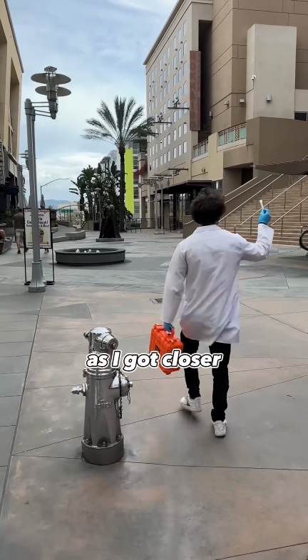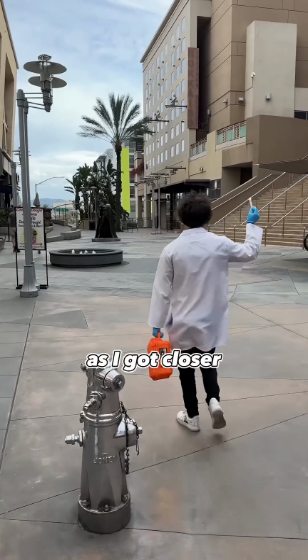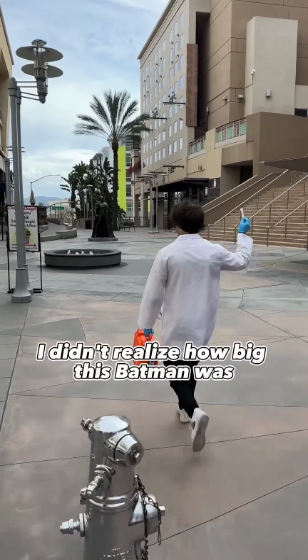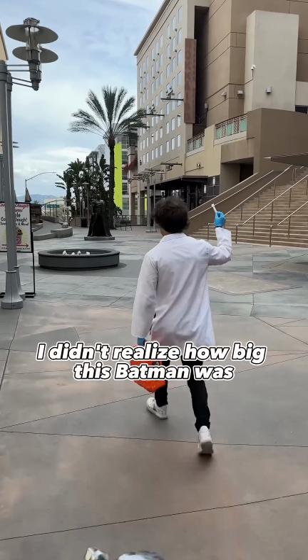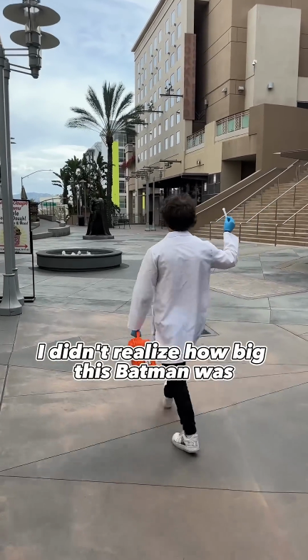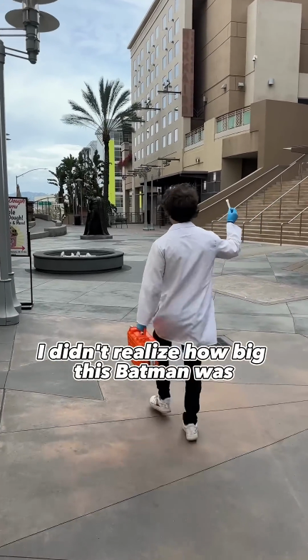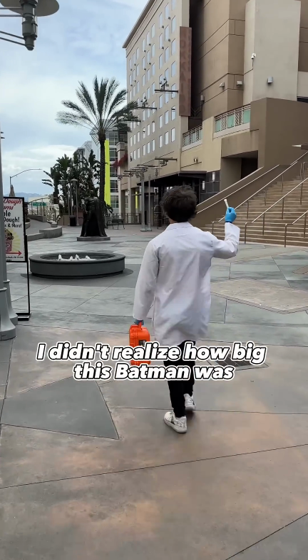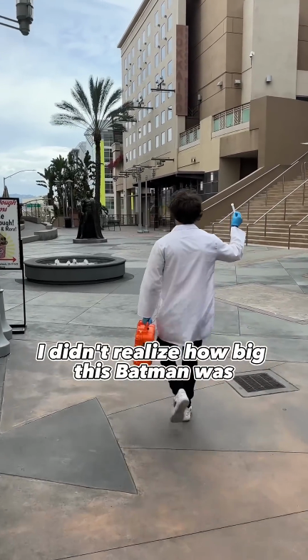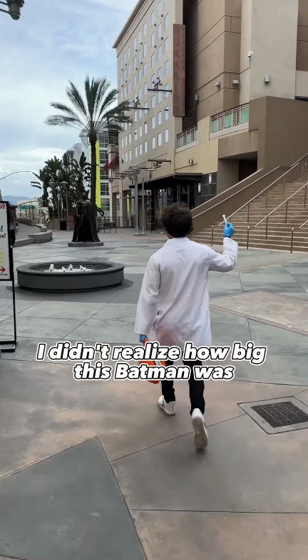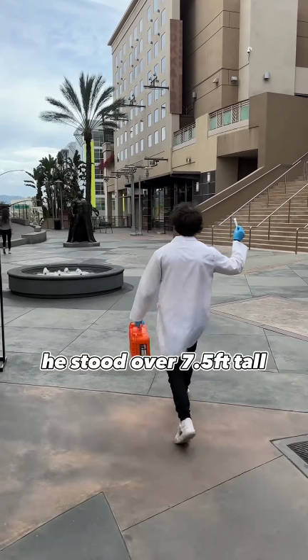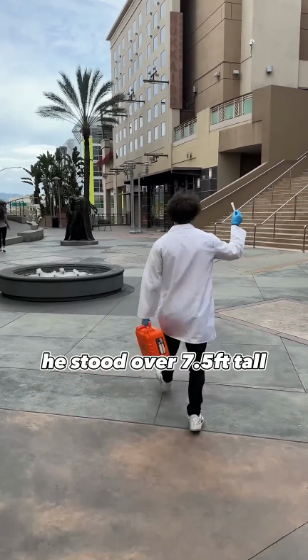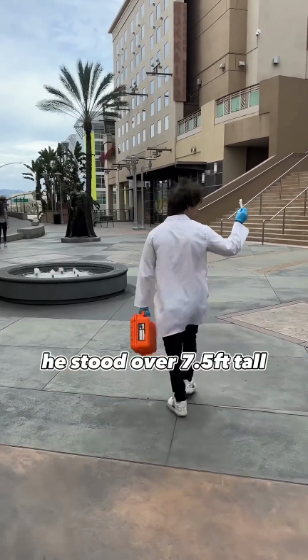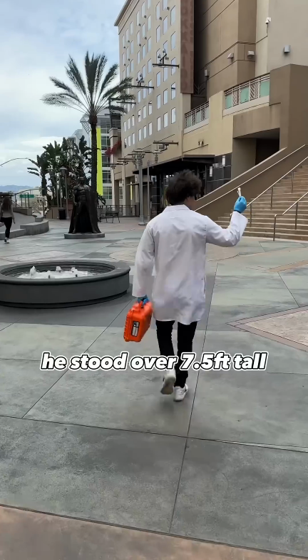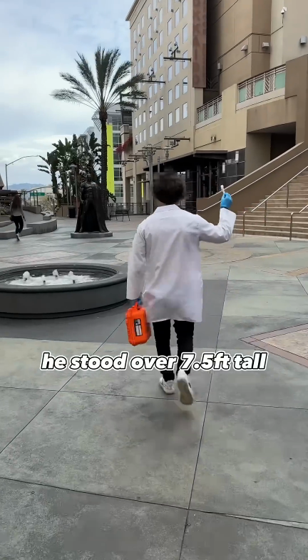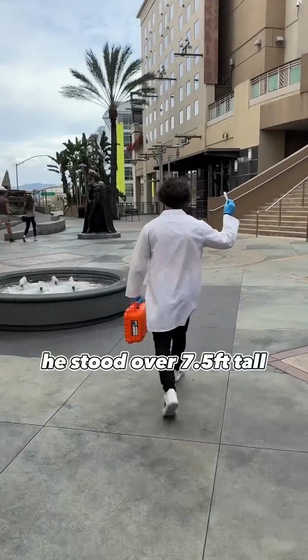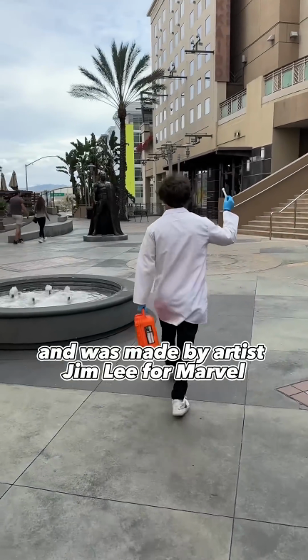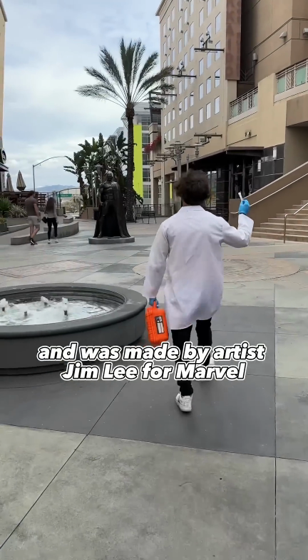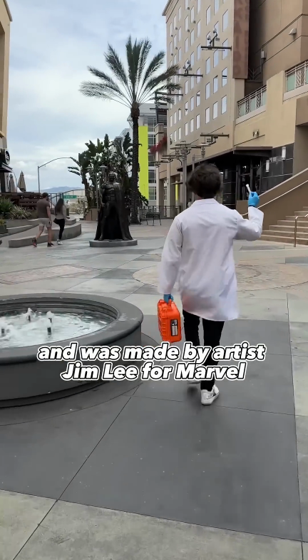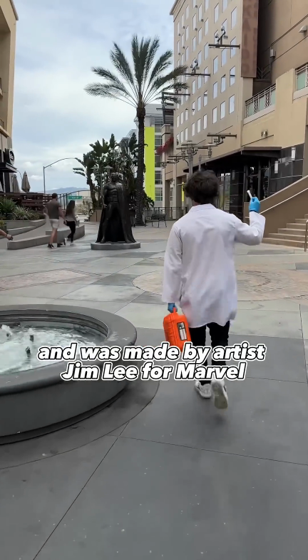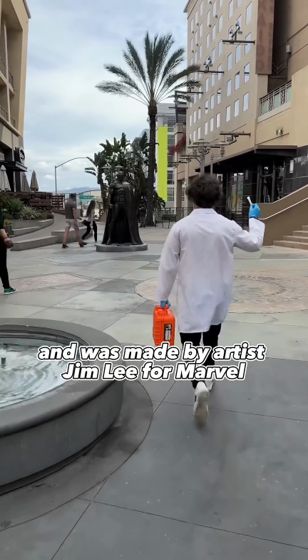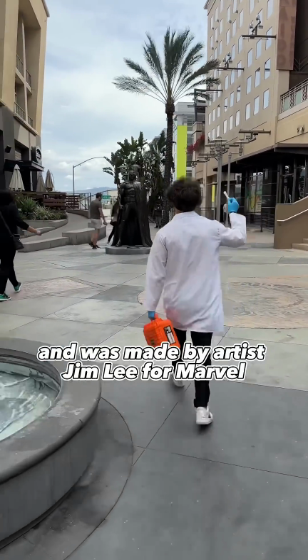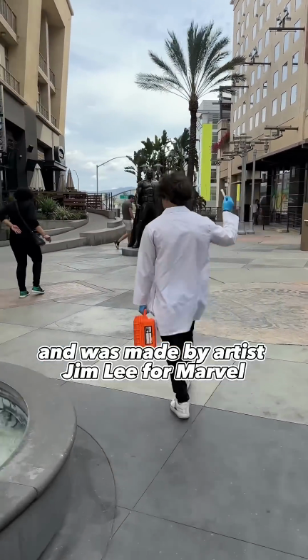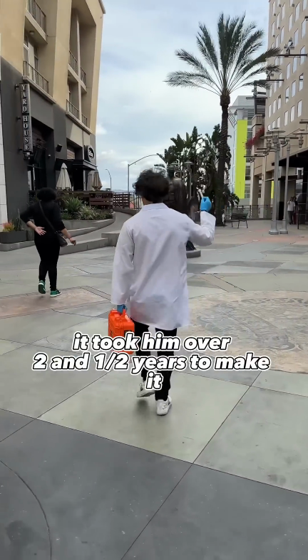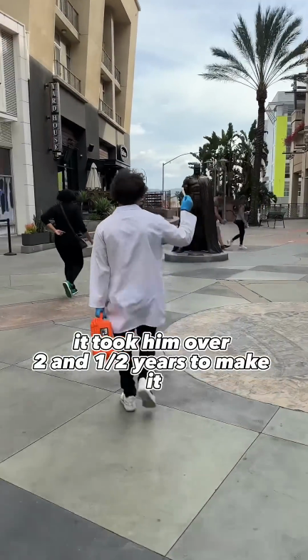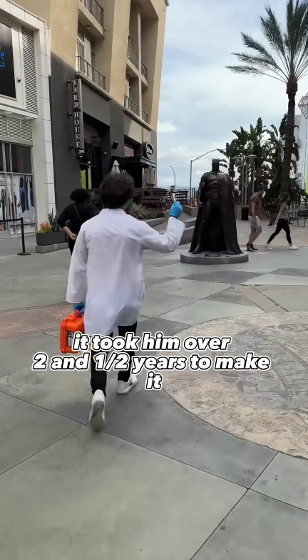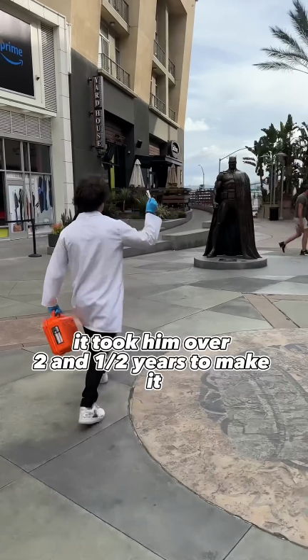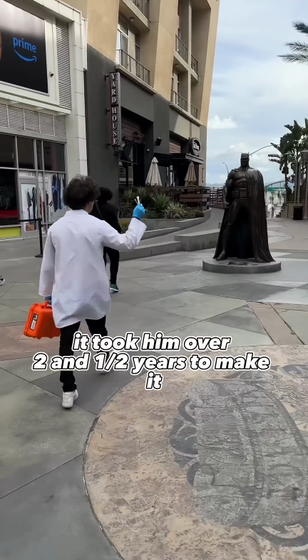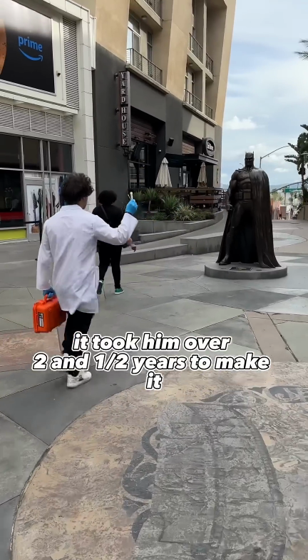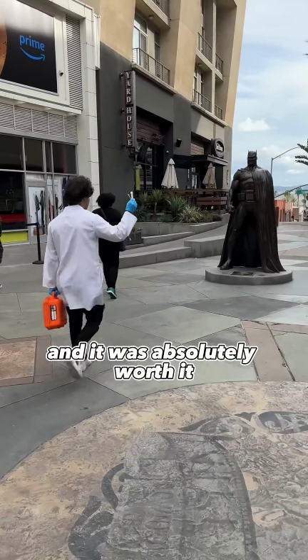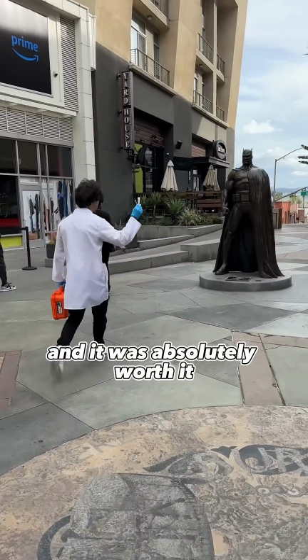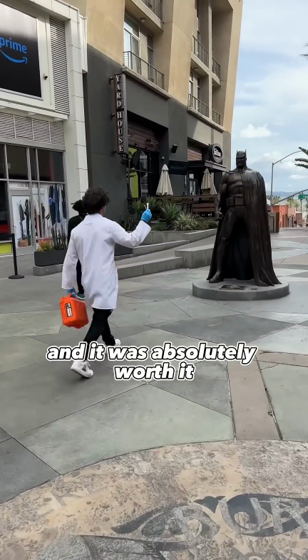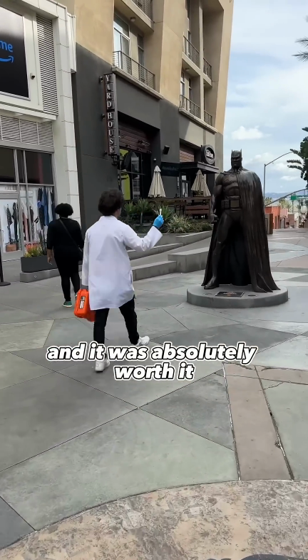As I got closer, I didn't realize how big this Batman was. He stood over 7.5 feet tall and was made by artist Jim Lee for Marvel. It took him over two and a half years to make it, and it was absolutely worth it.